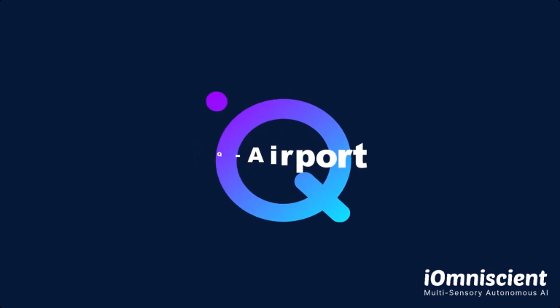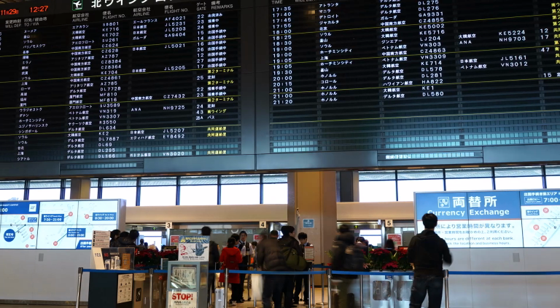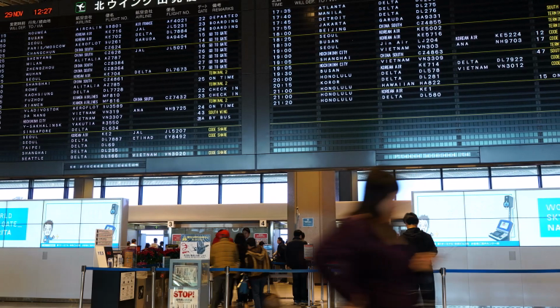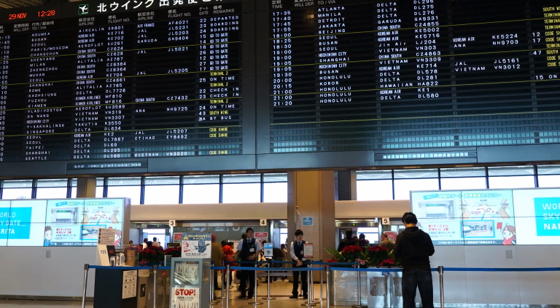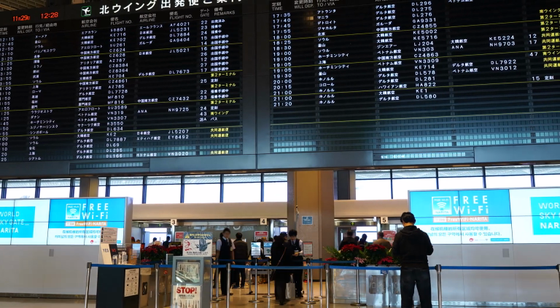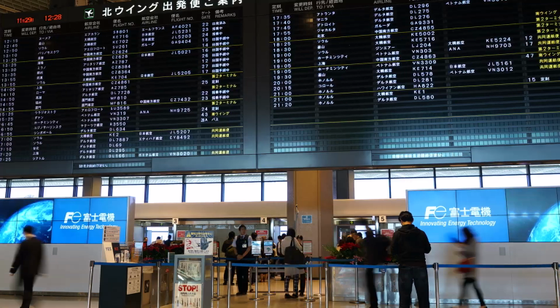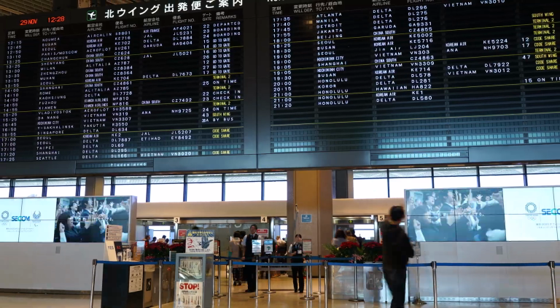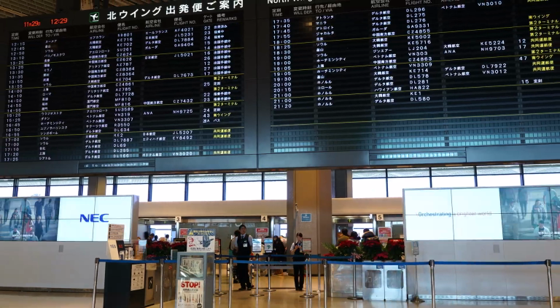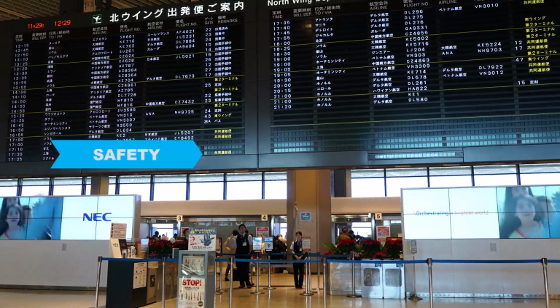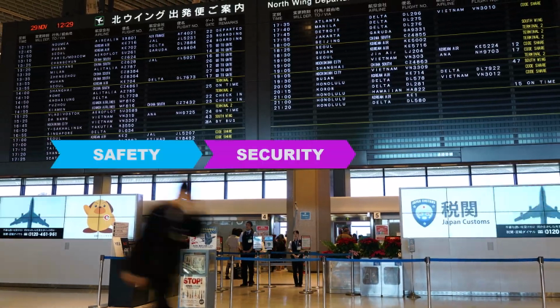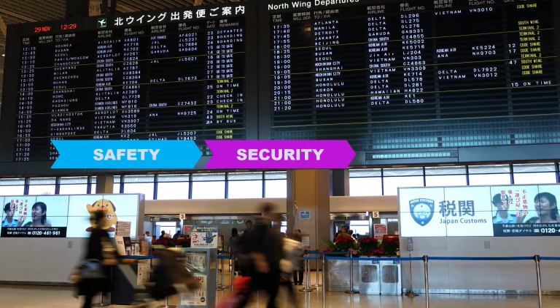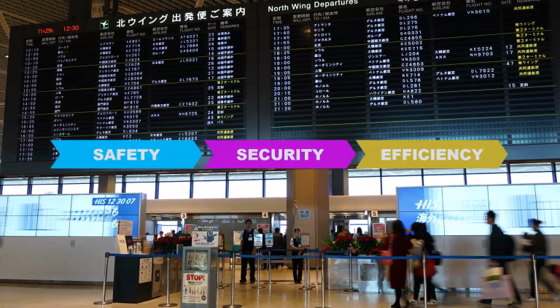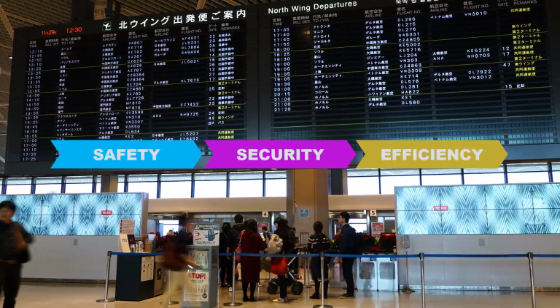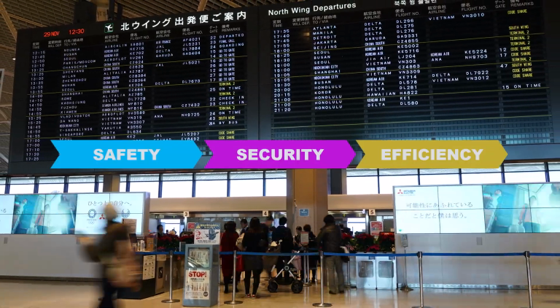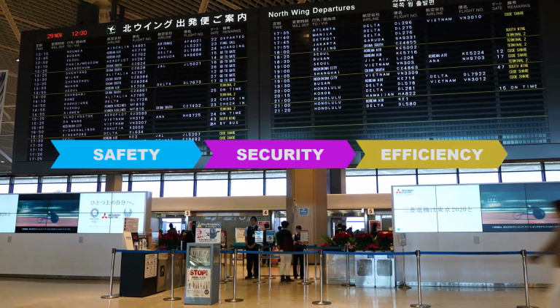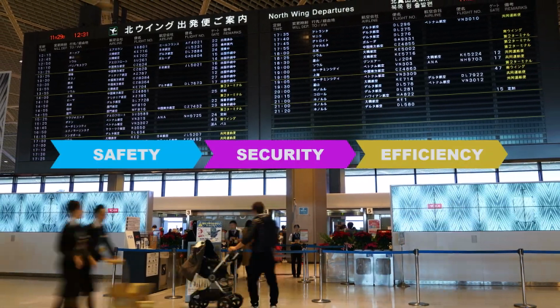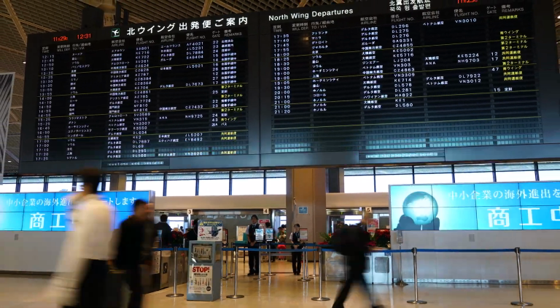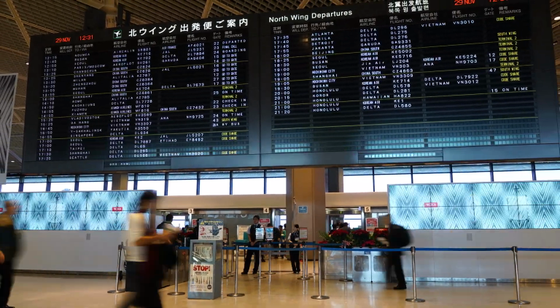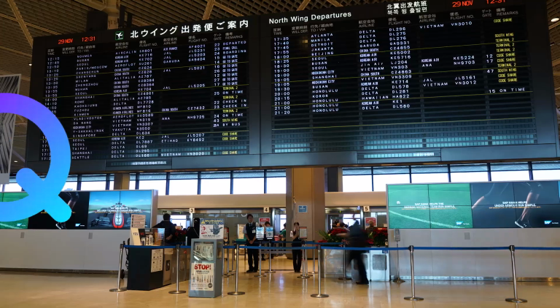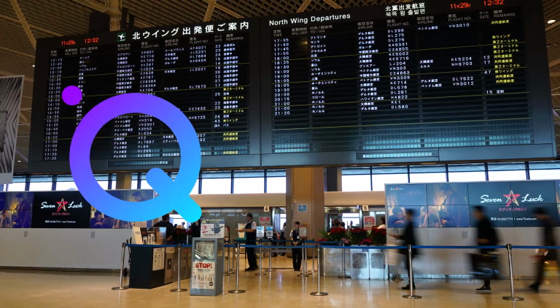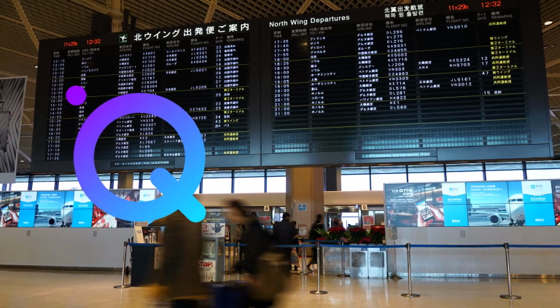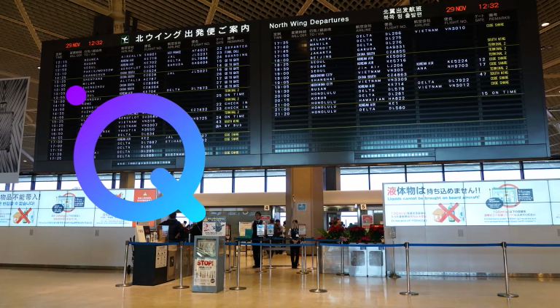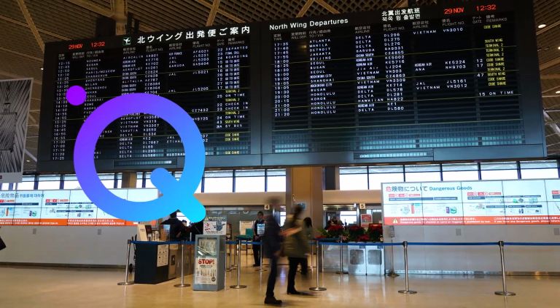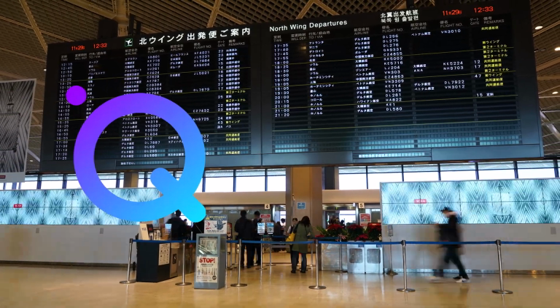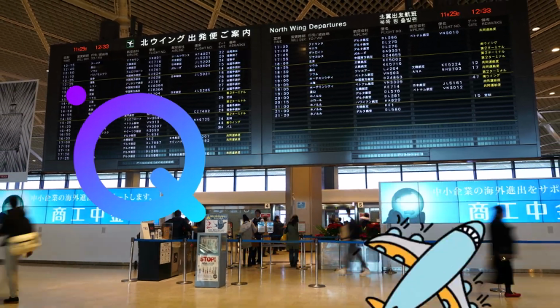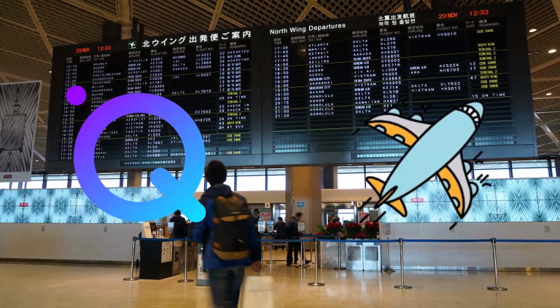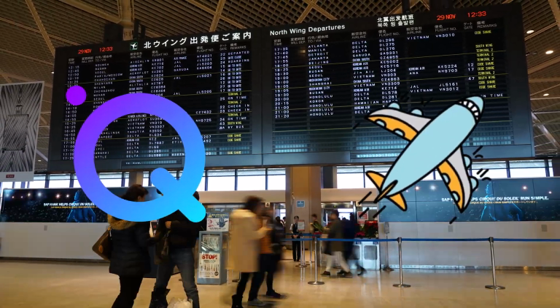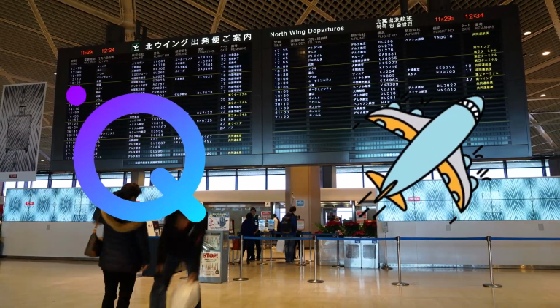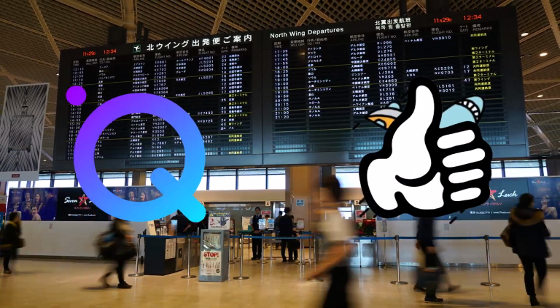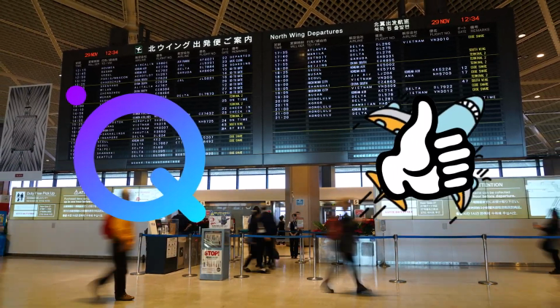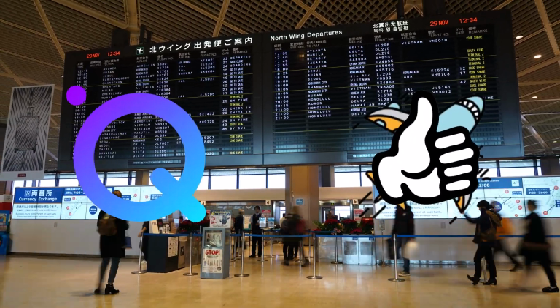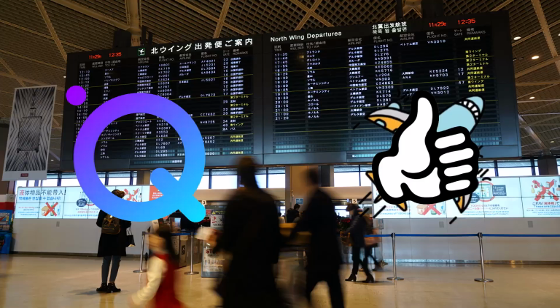In today's fast-paced airport environment, safety, security, and efficiency are essential. Thanks to advanced IQ Airport technologies, airports can now operate more seamlessly than ever before.